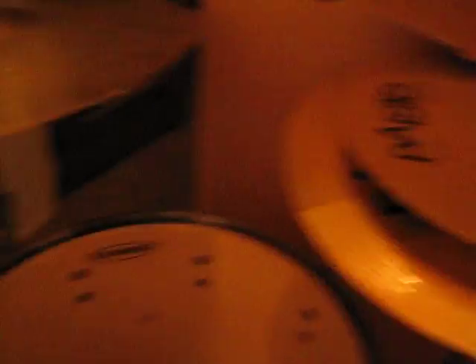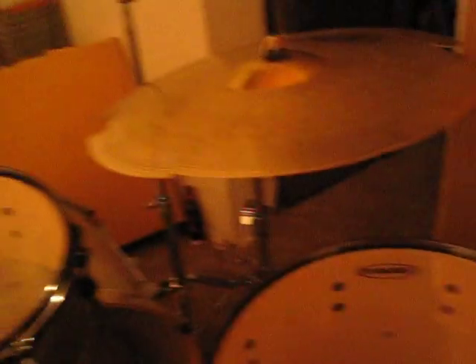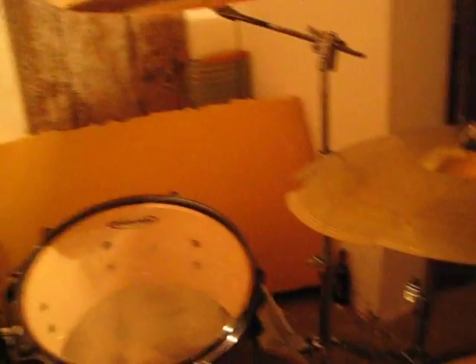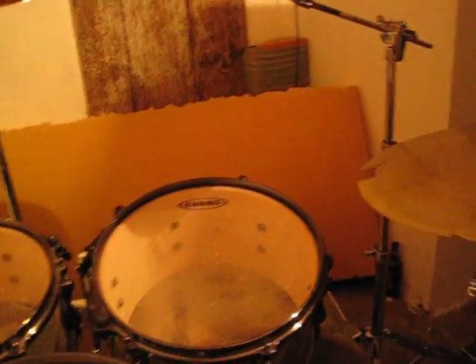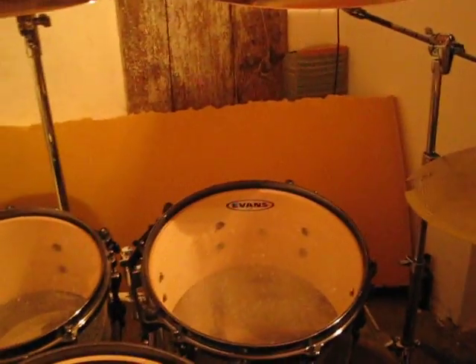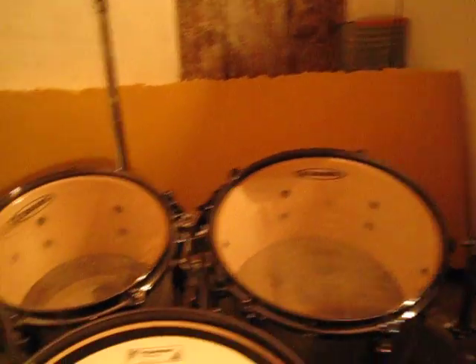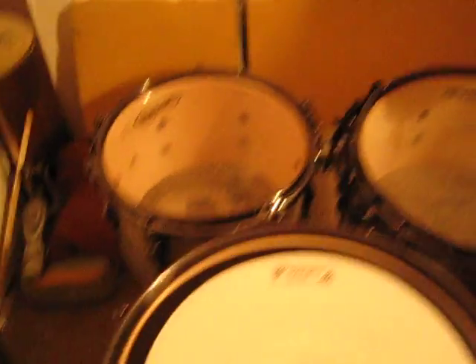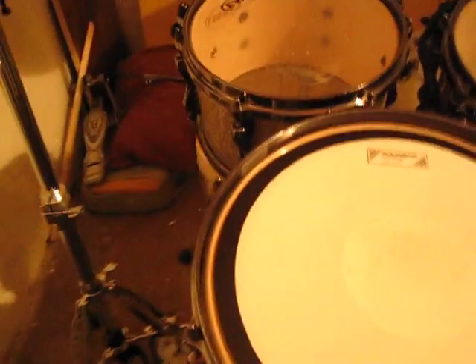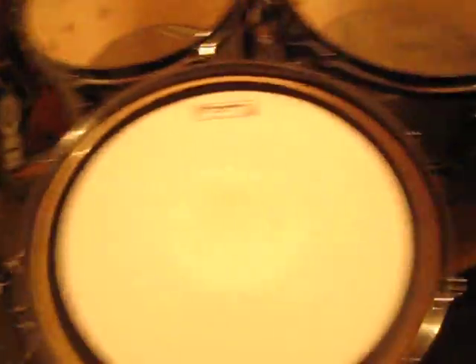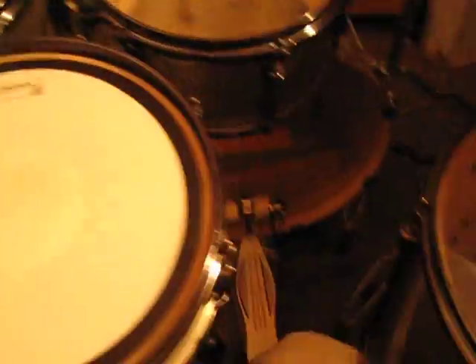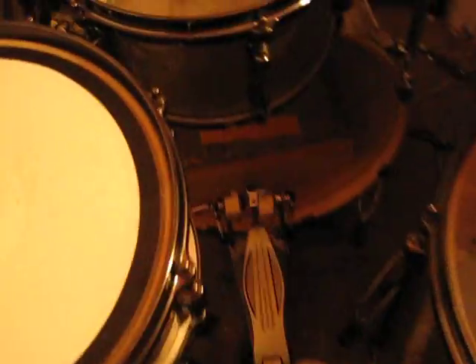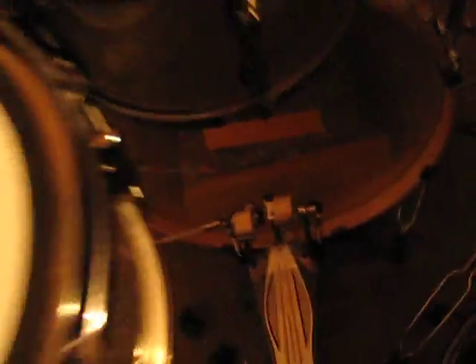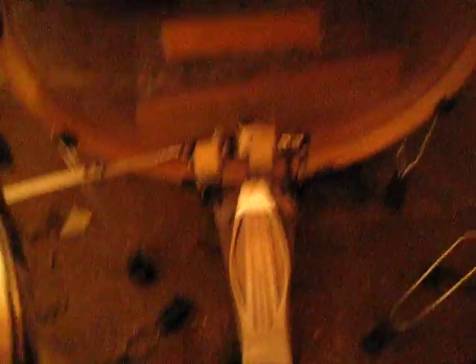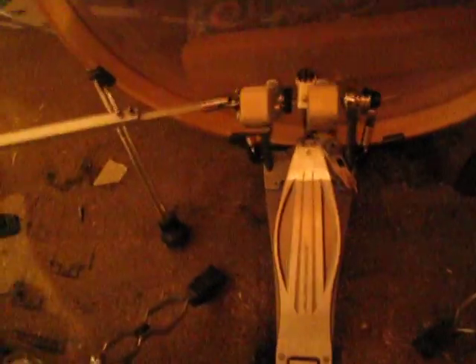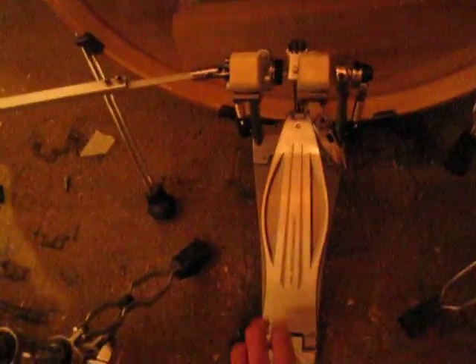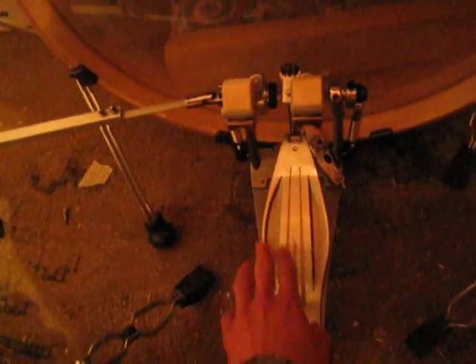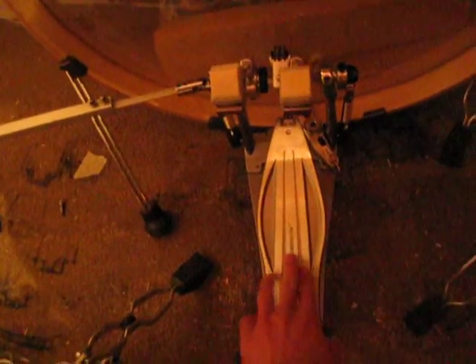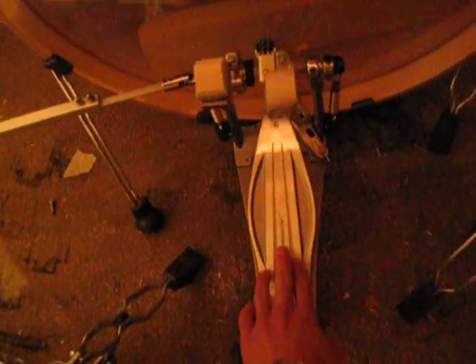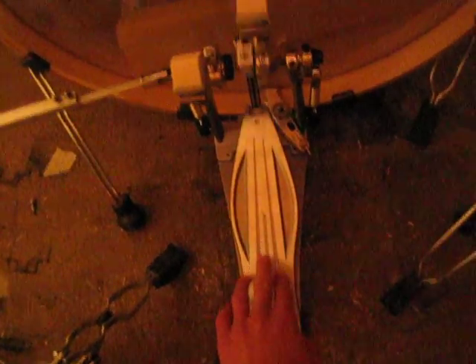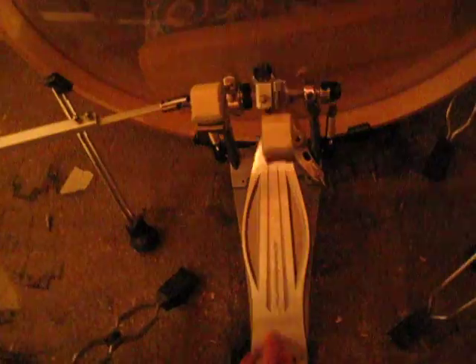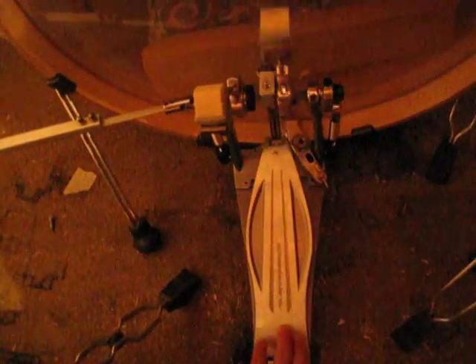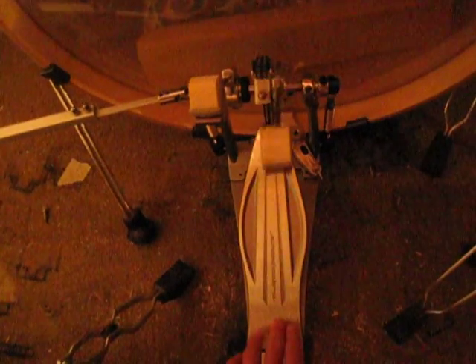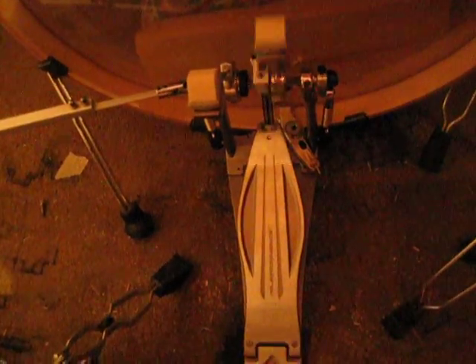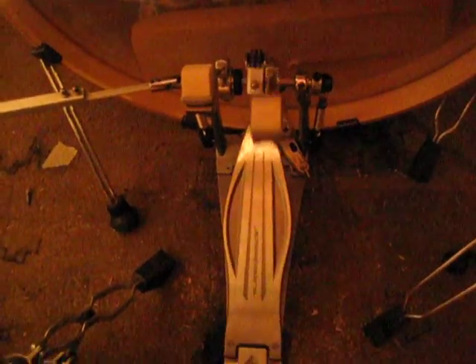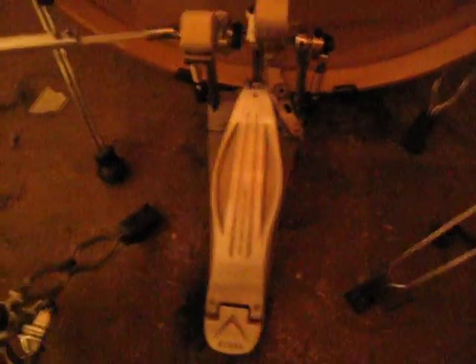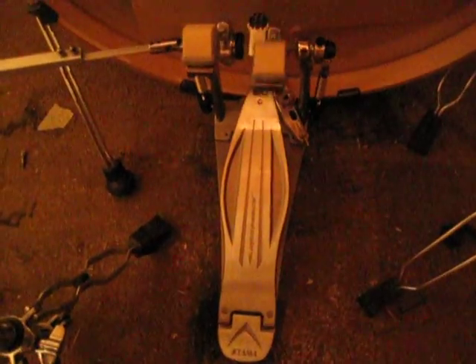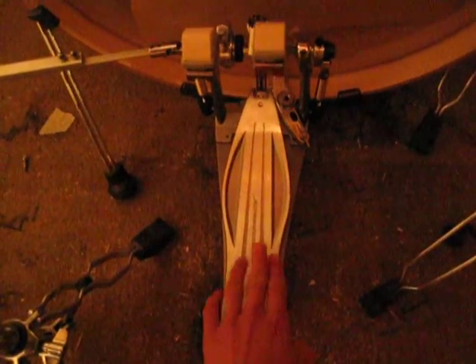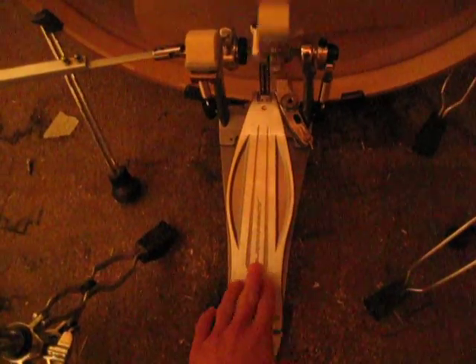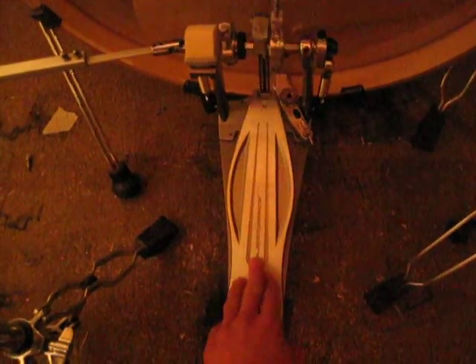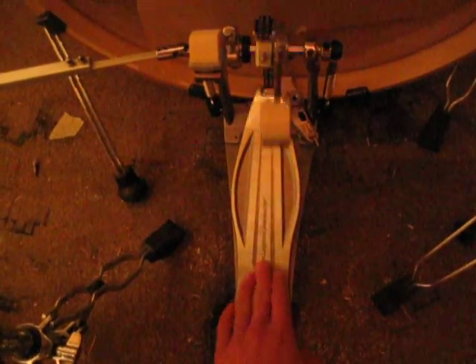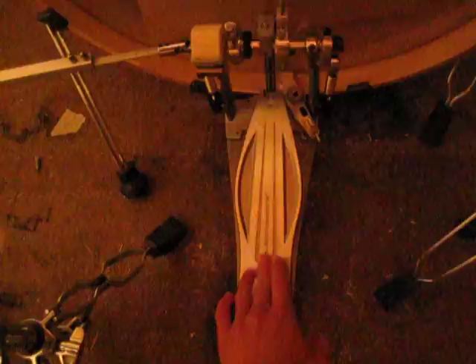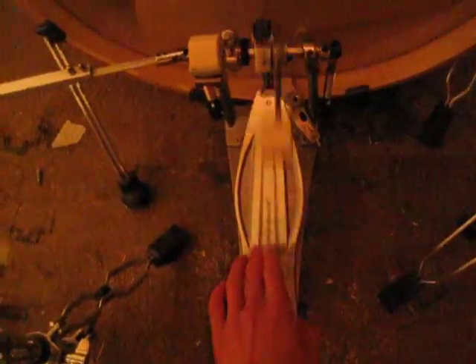All my hardware is by Tama, including the amazing dual bass pedal I just bought — it's the Tama Speed Cobra. It's pretty nice. I'm very pleasantly surprised how nice and smooth it is compared to my old pedals. Jaw-dropping awesome.